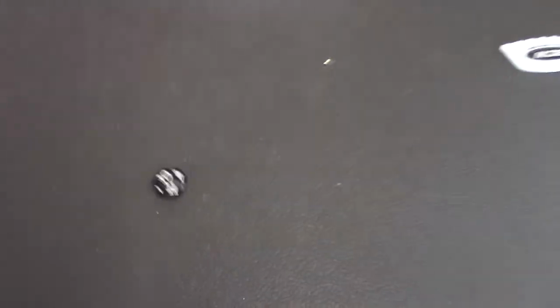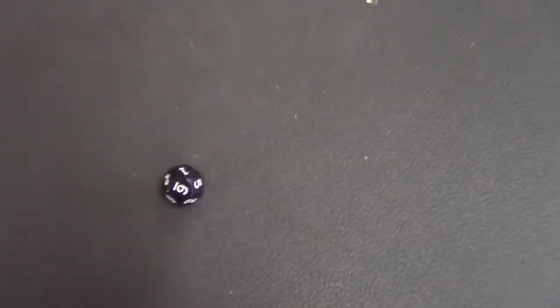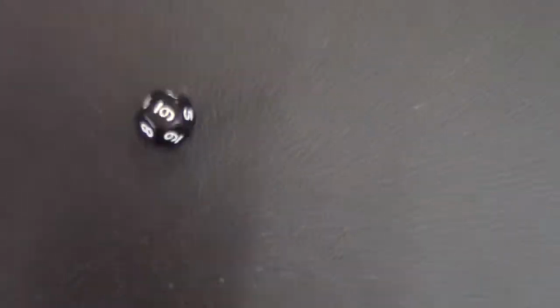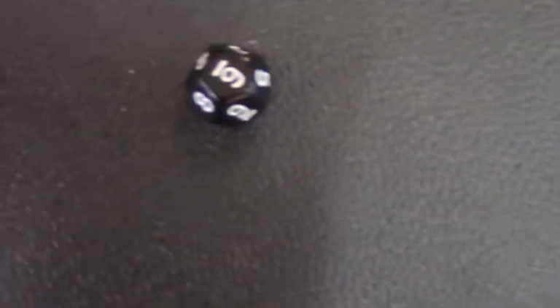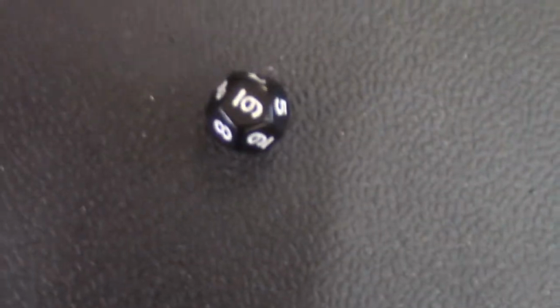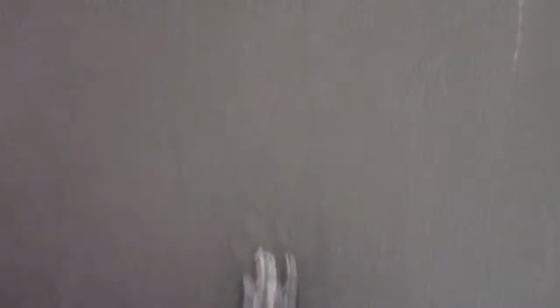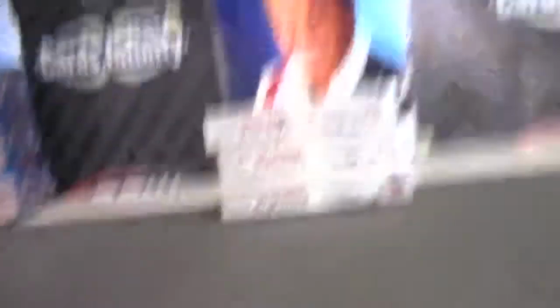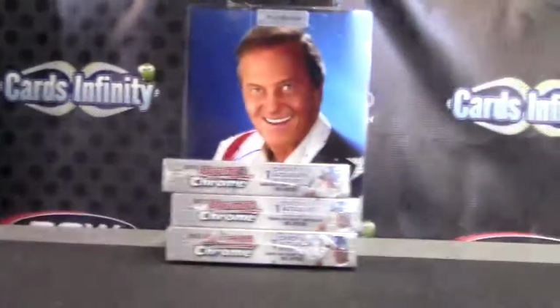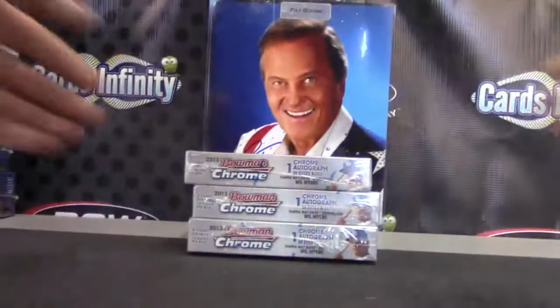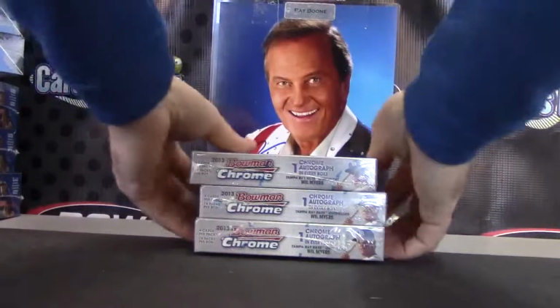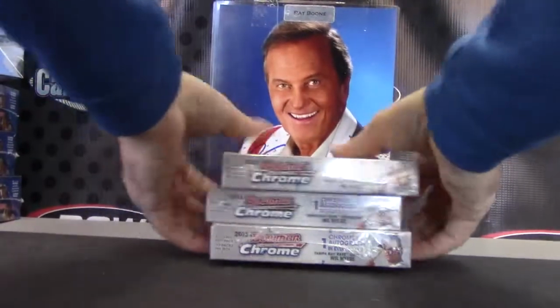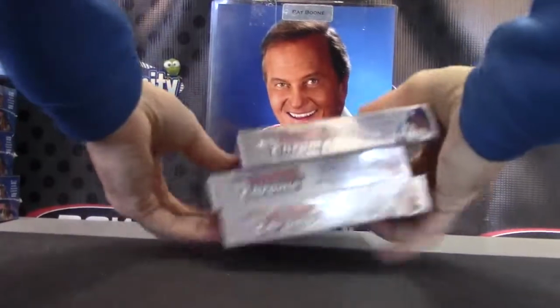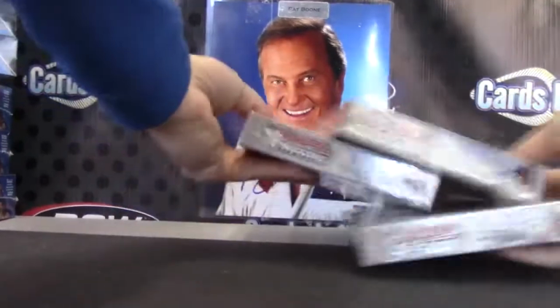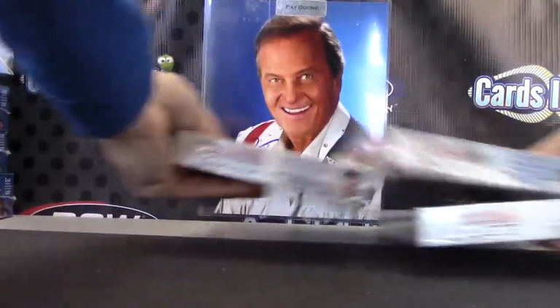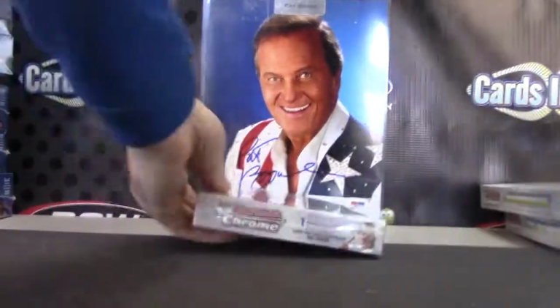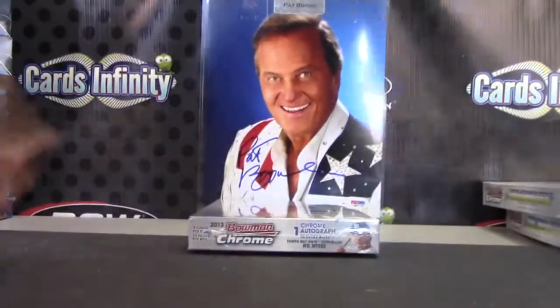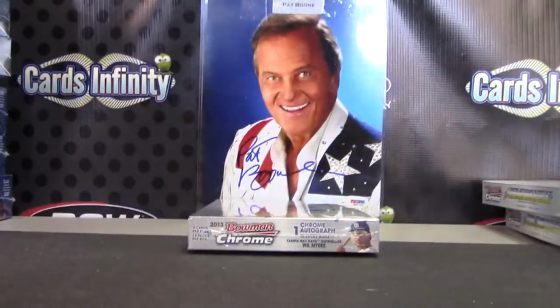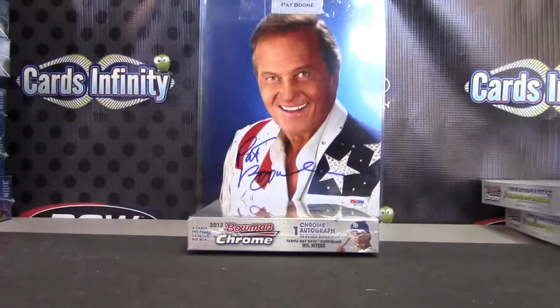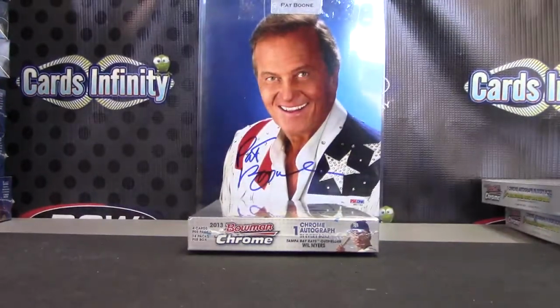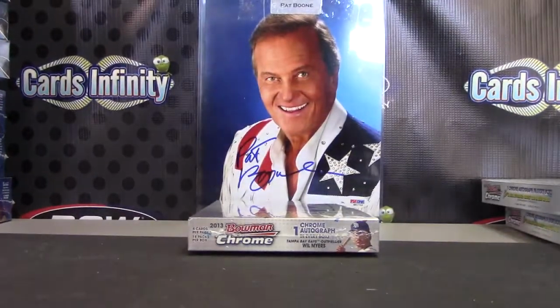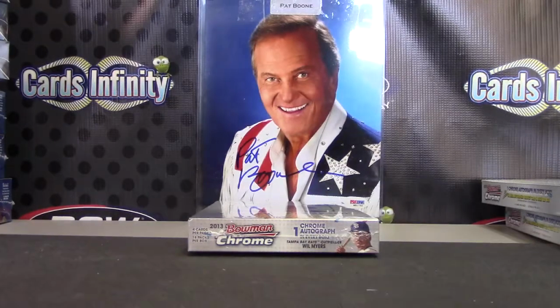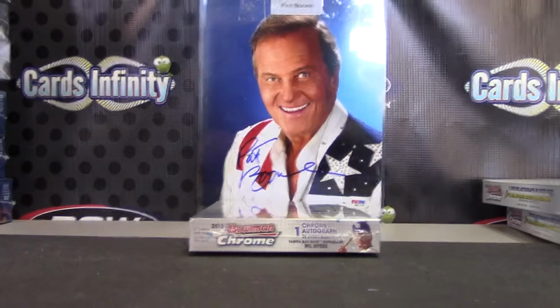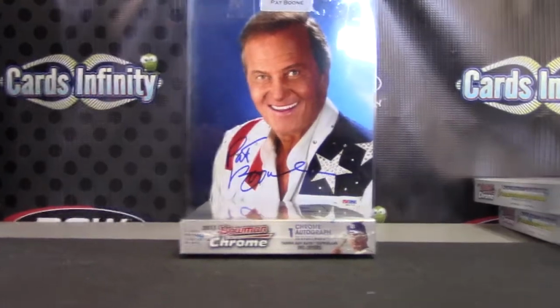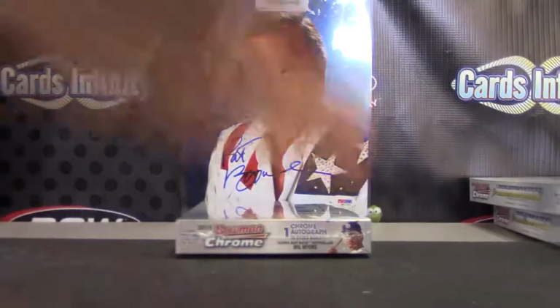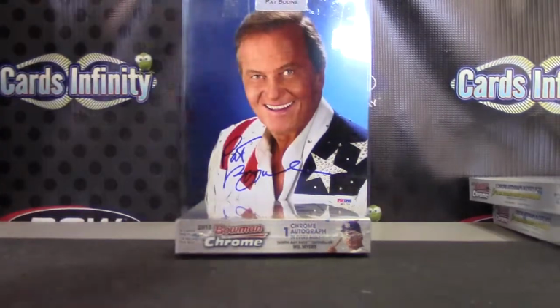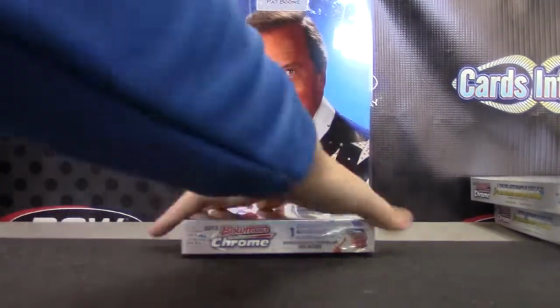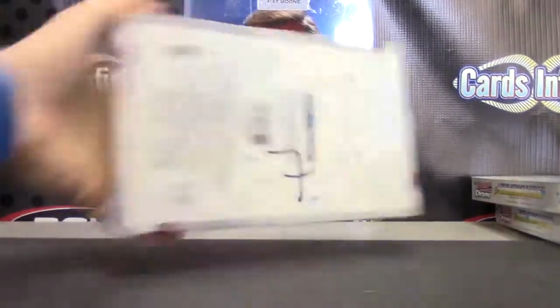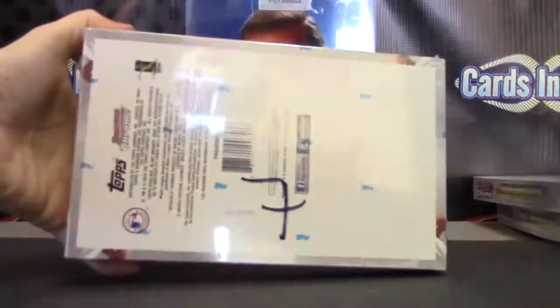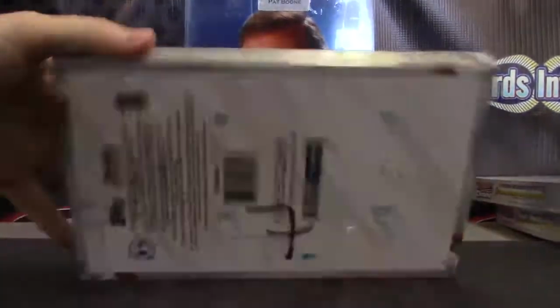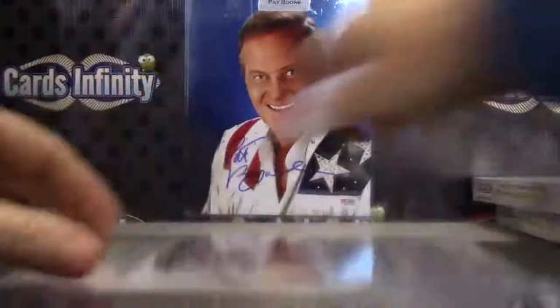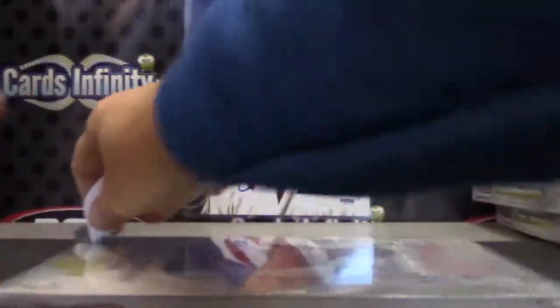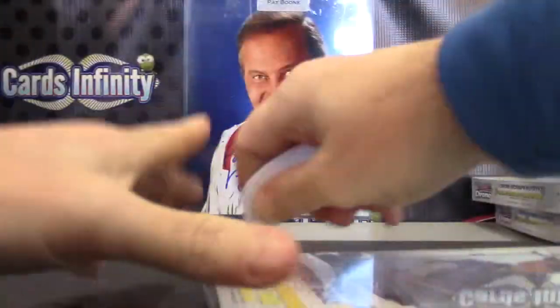We're a master of disguise — the middle box. 2013 Bowman Chrome turns out to be box number seven.